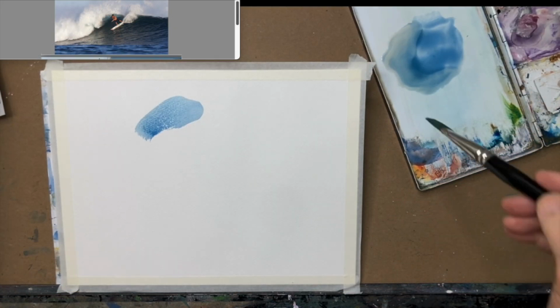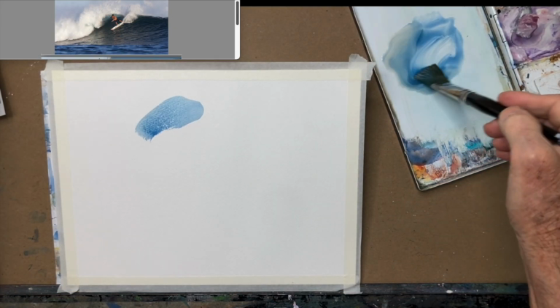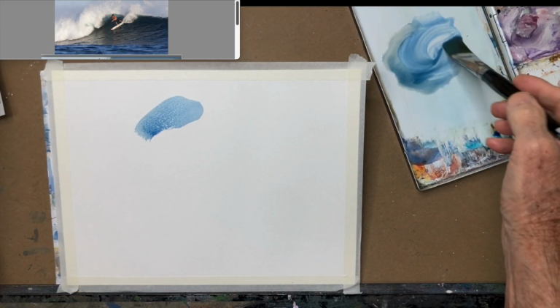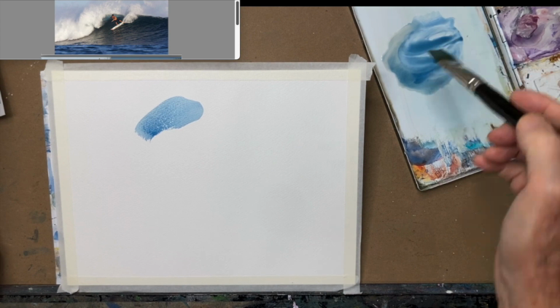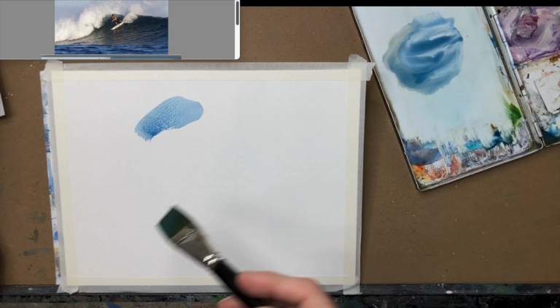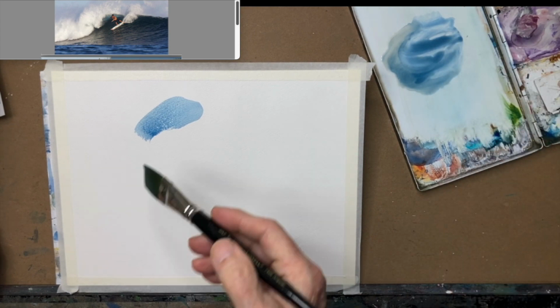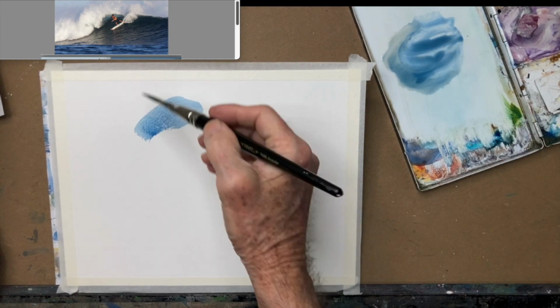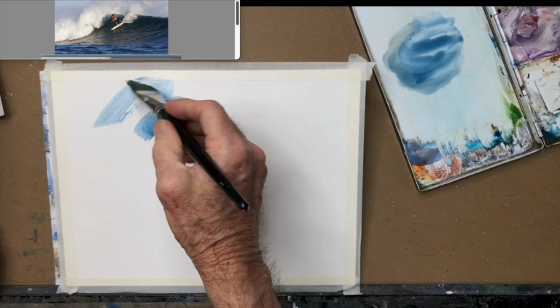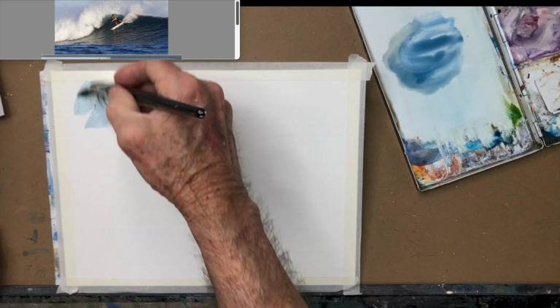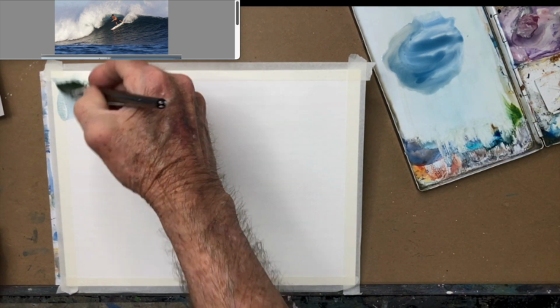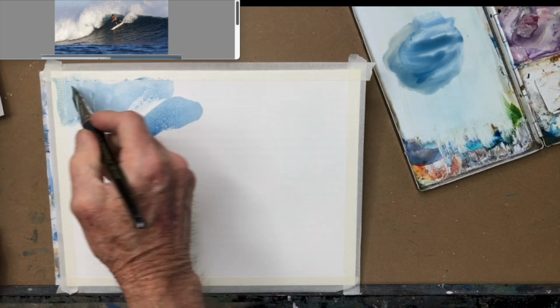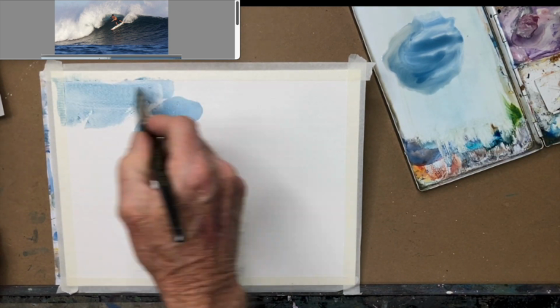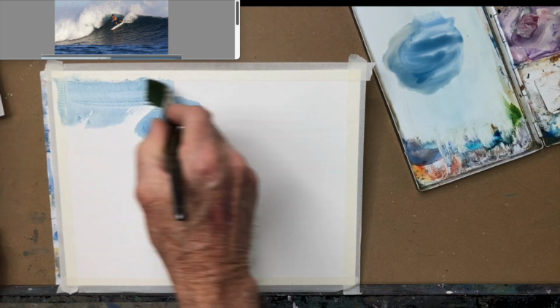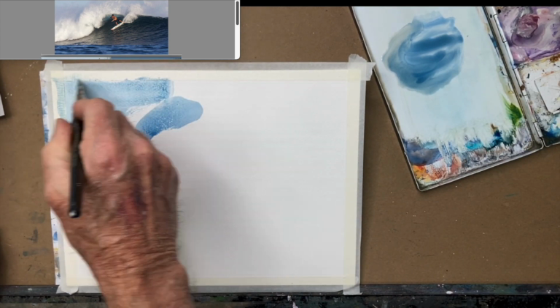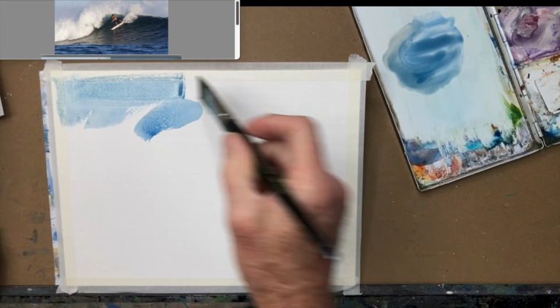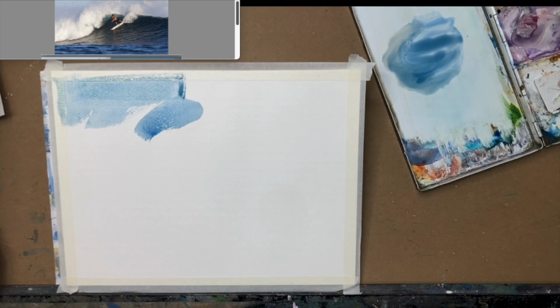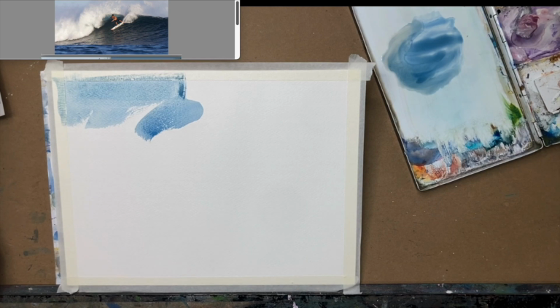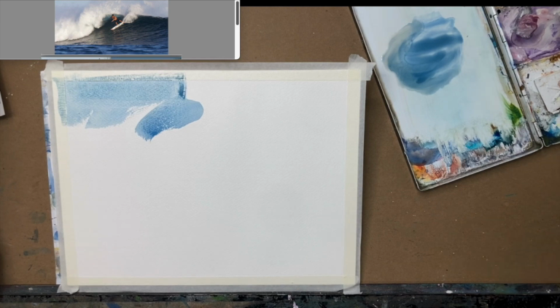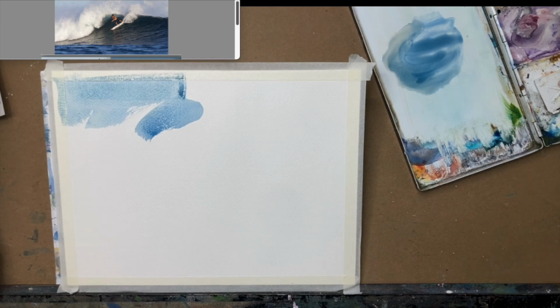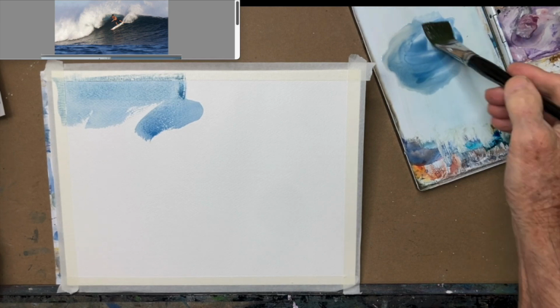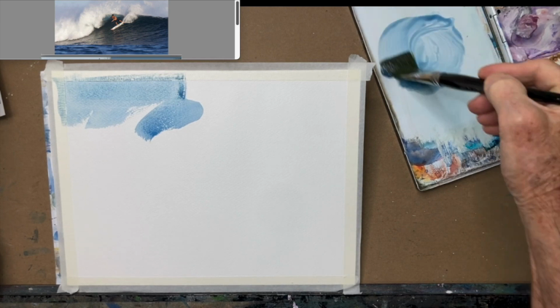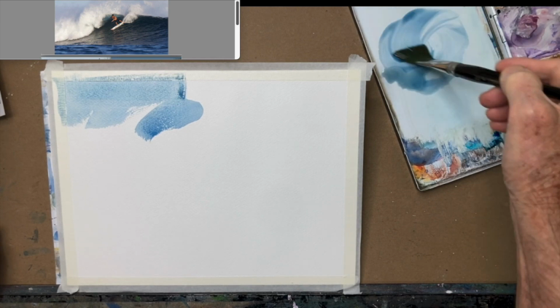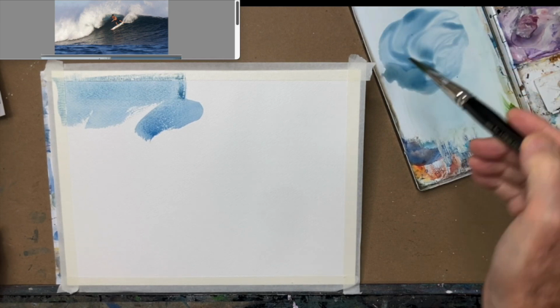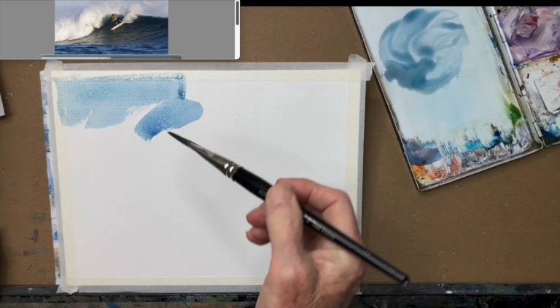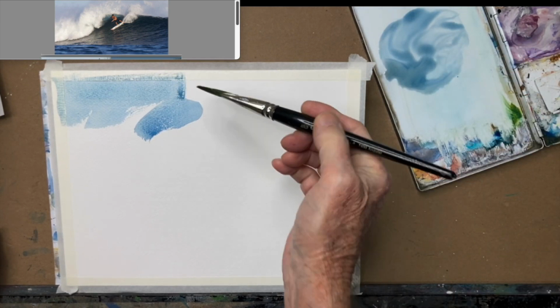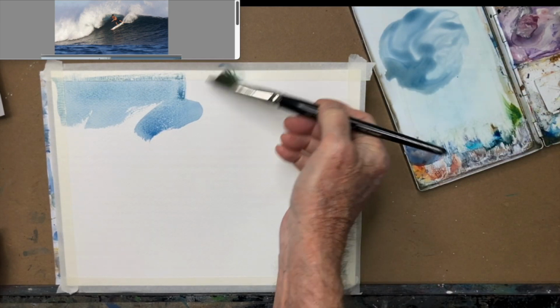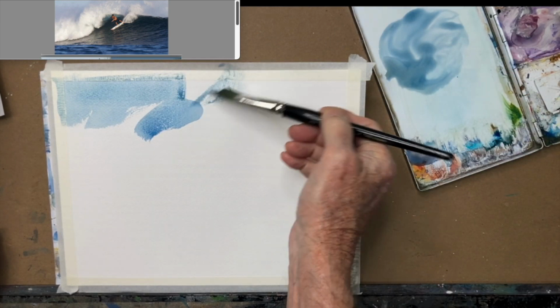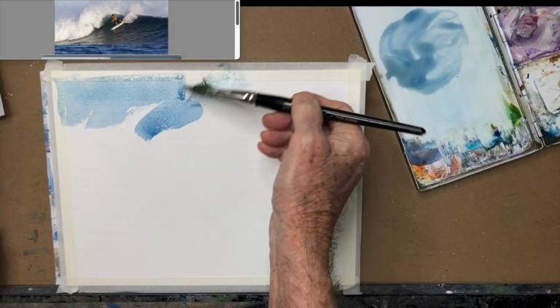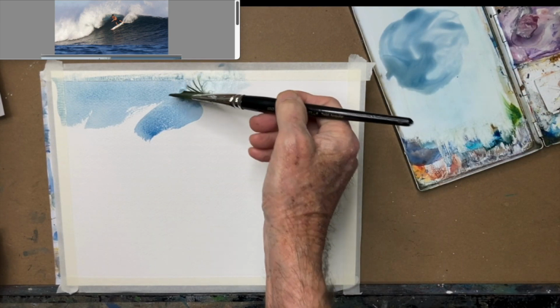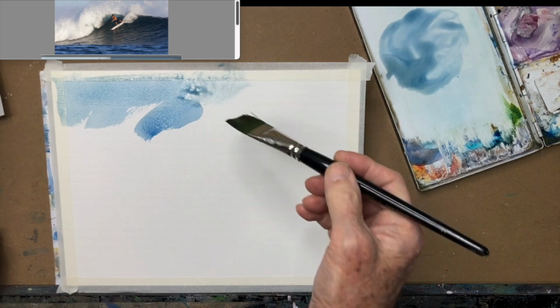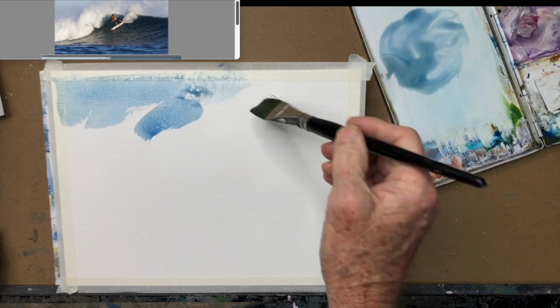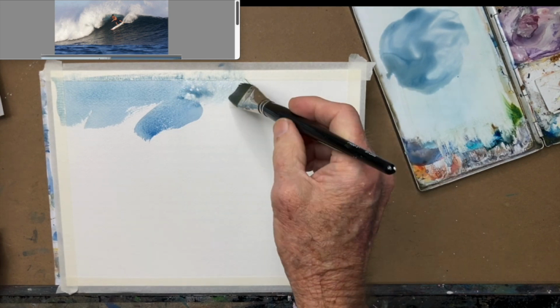Okay, we're going to try the big four: wet on wet, wet on damp, wet on dry, and dry on dry.